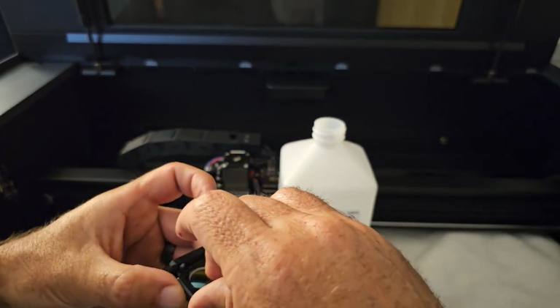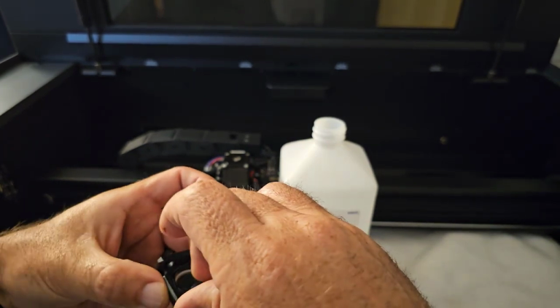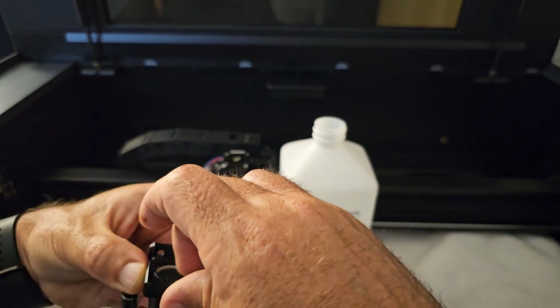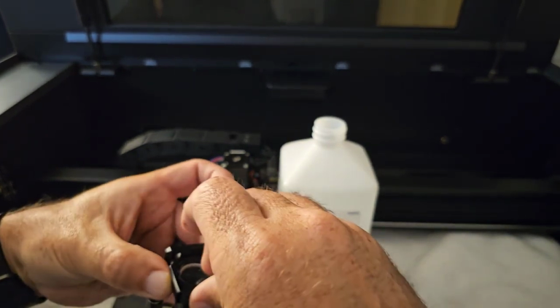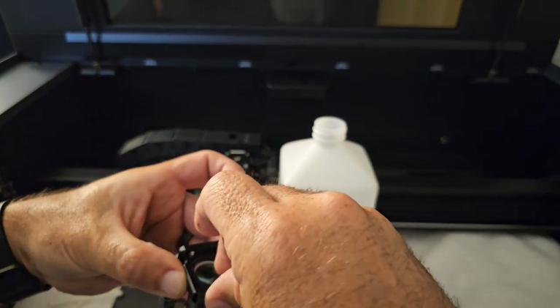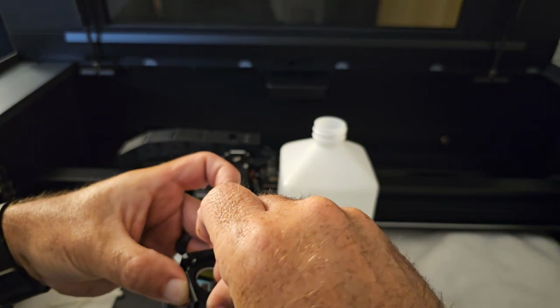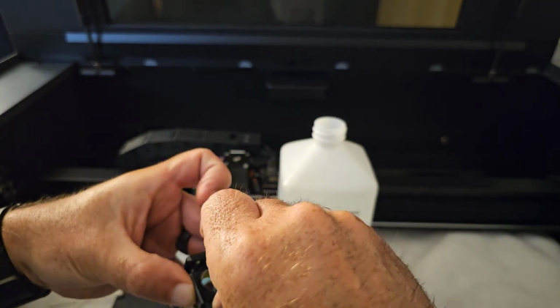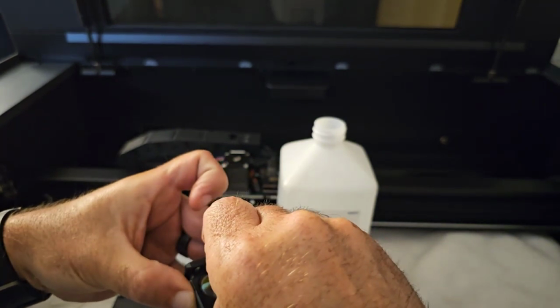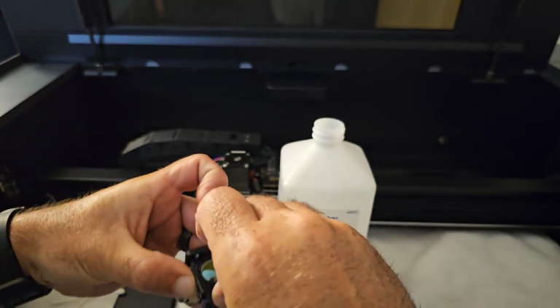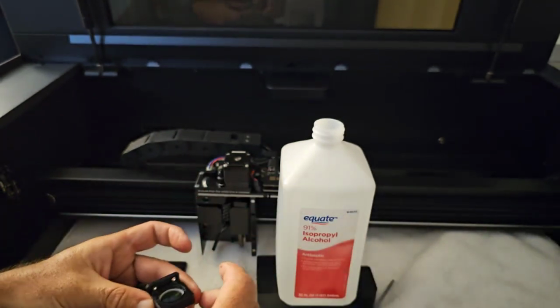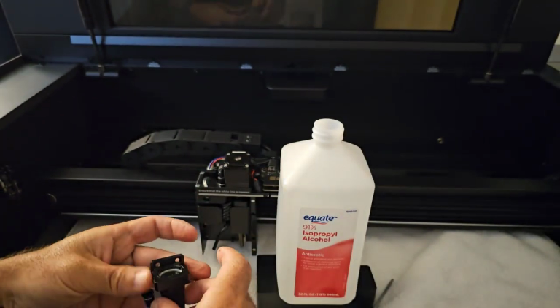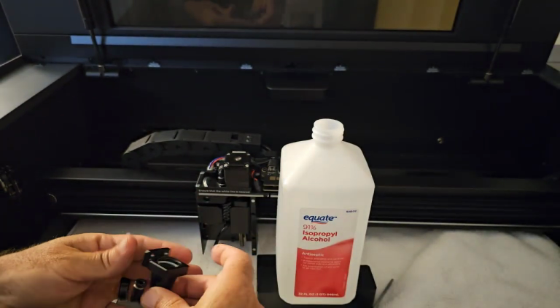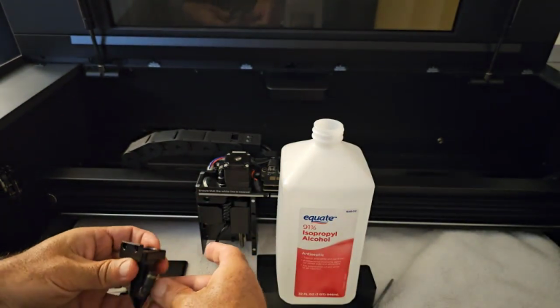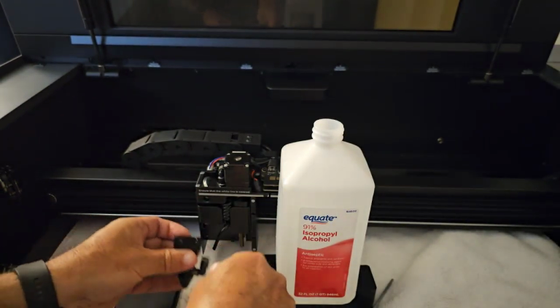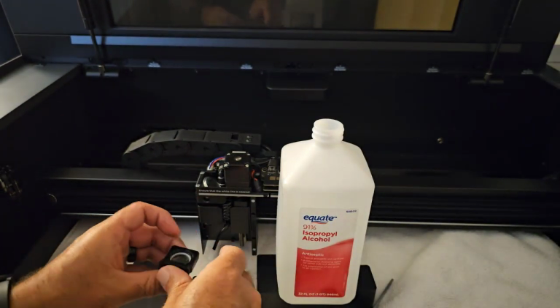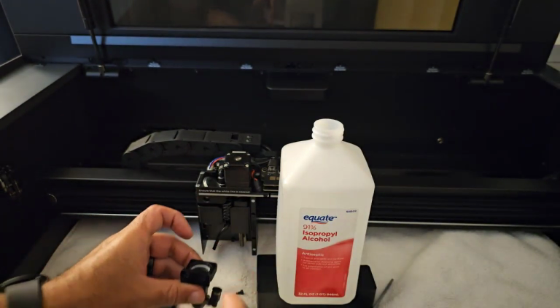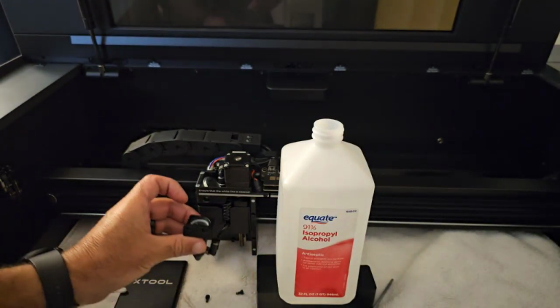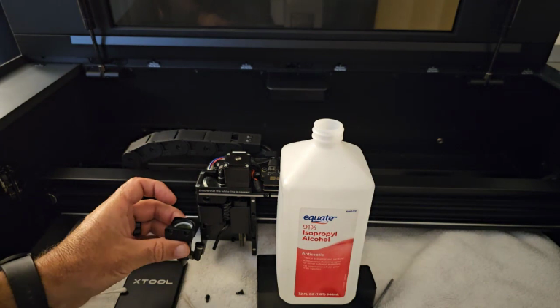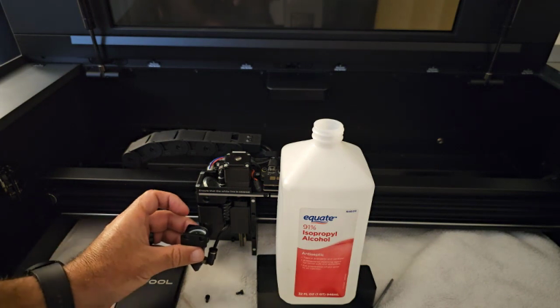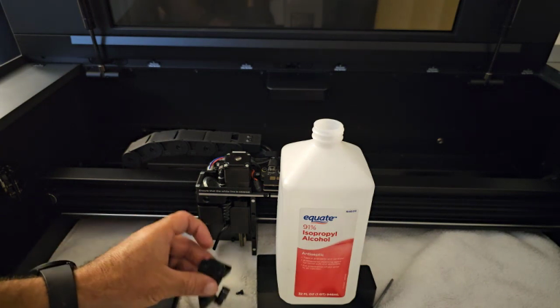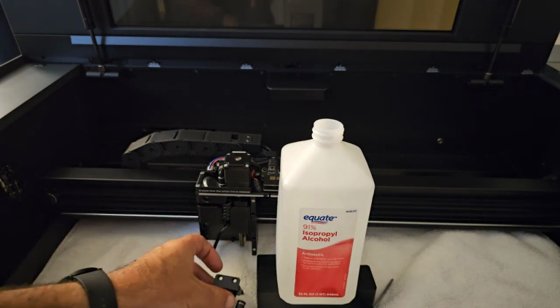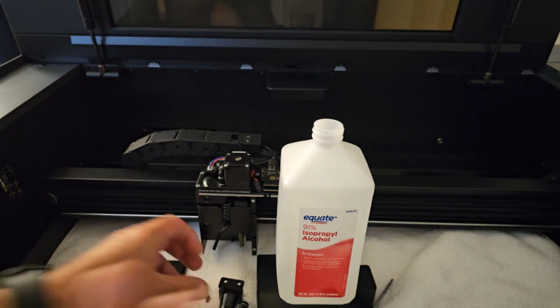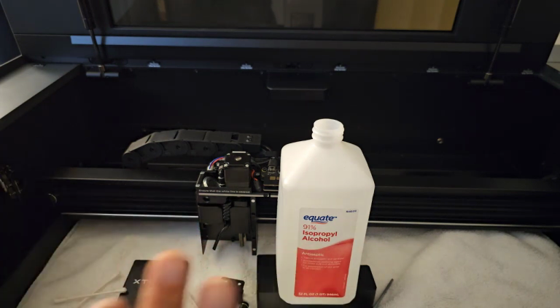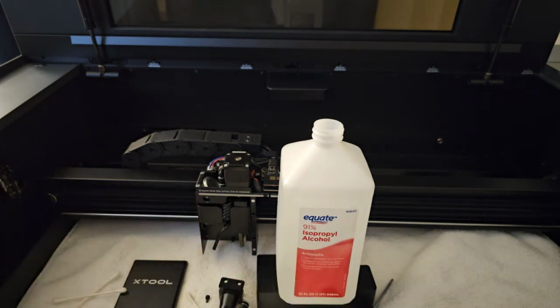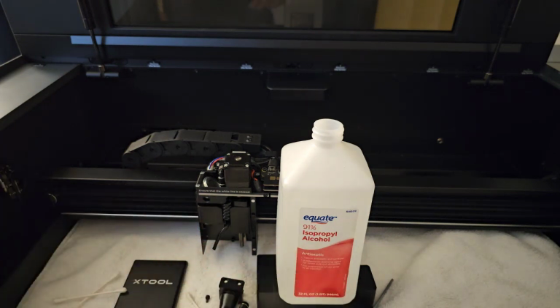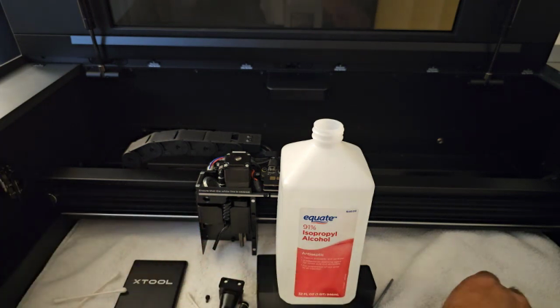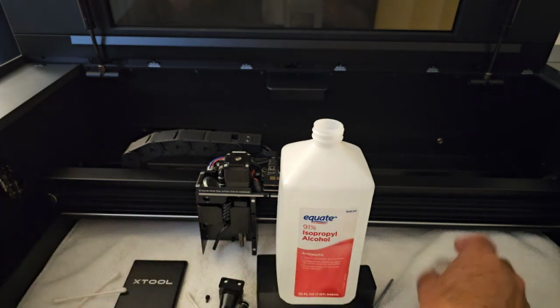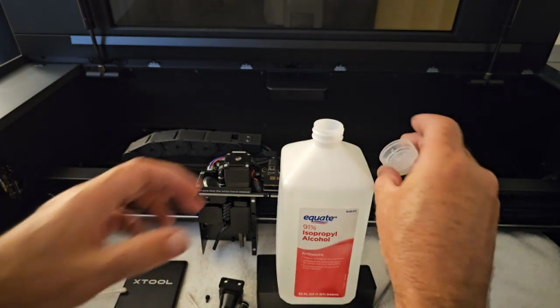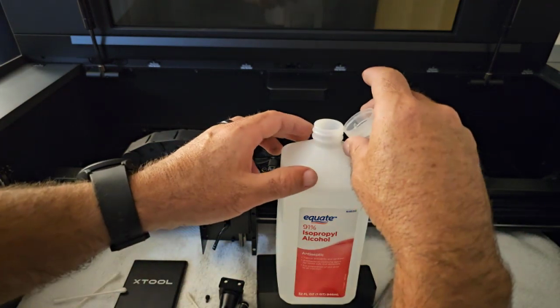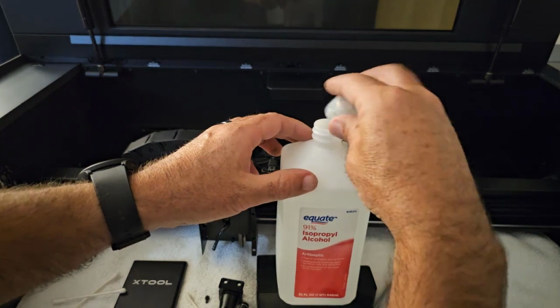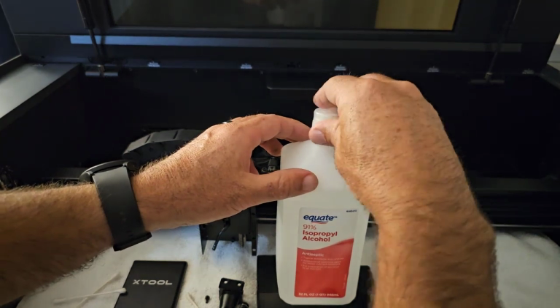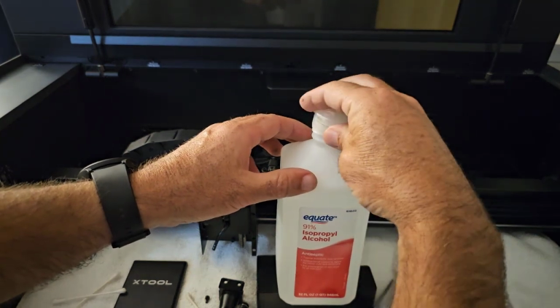Tighten it up a little bit, not too much, then reverse everything: put the hose back in, slide it back on, put the two screws back in. You just reverse everything and put it all back together.